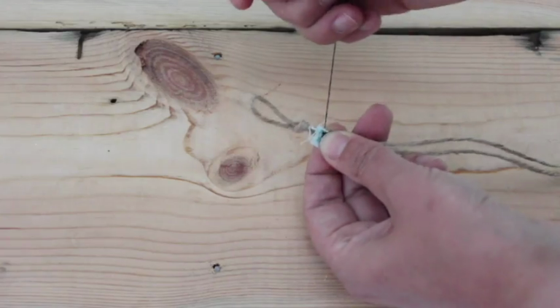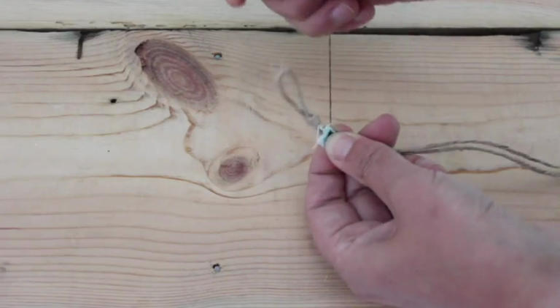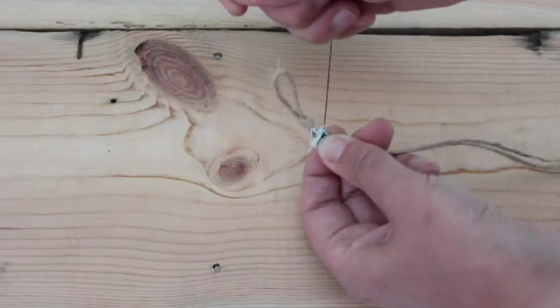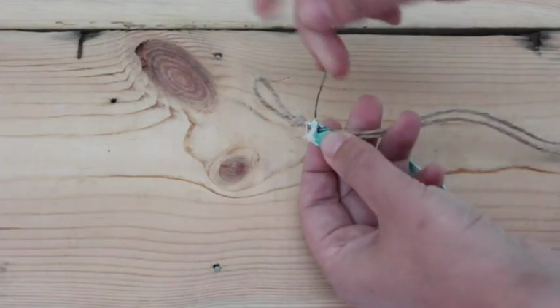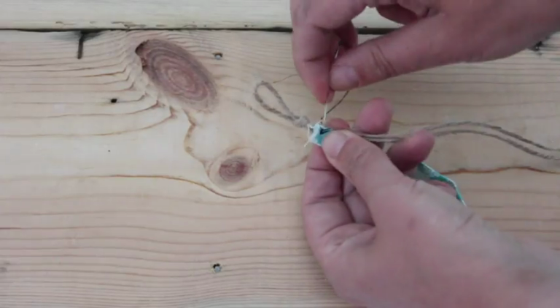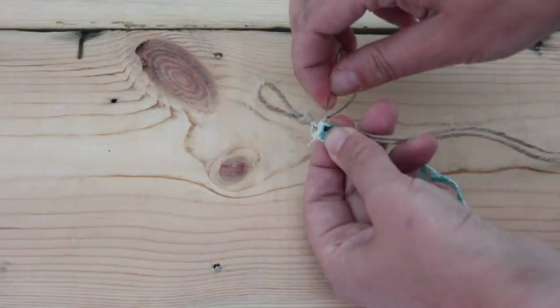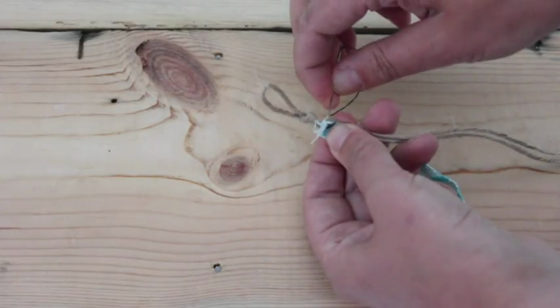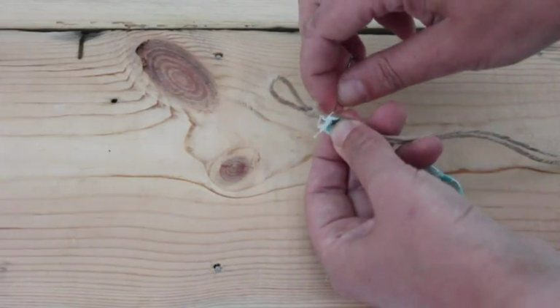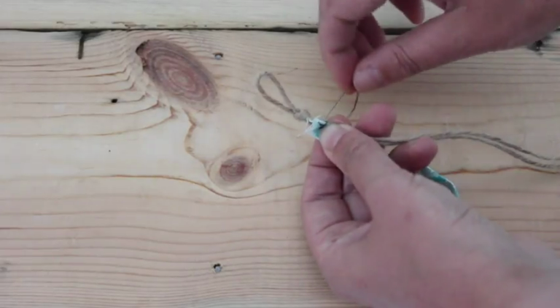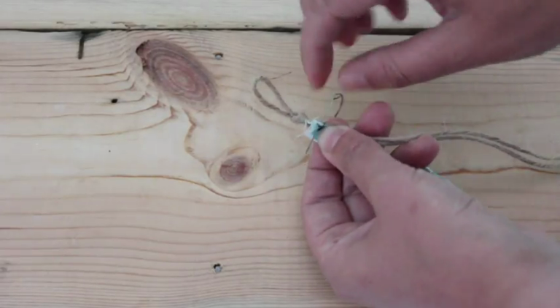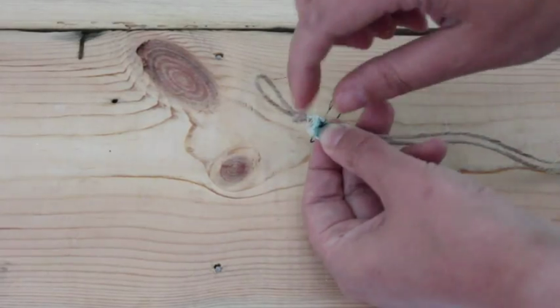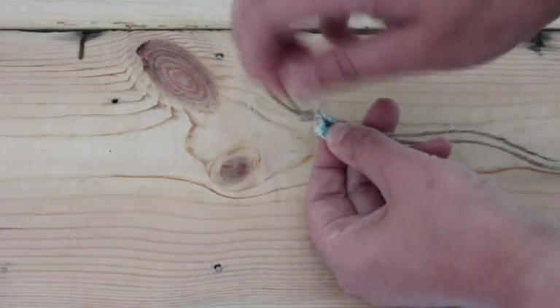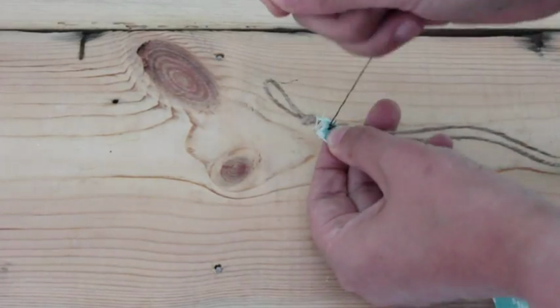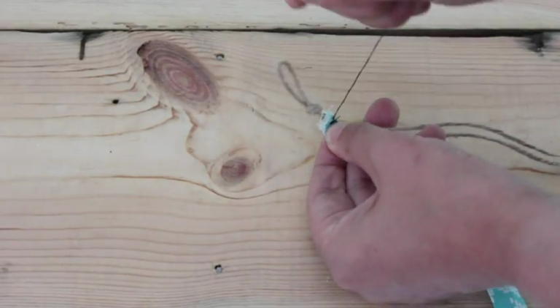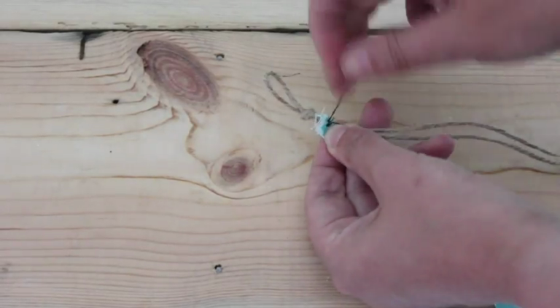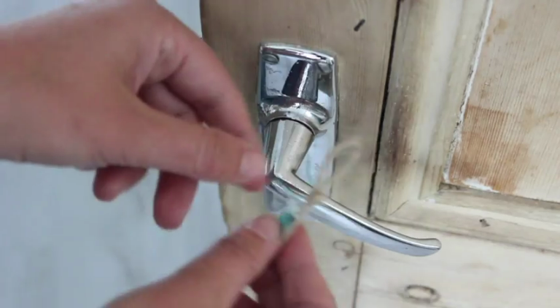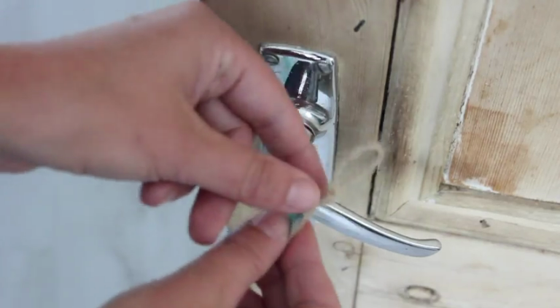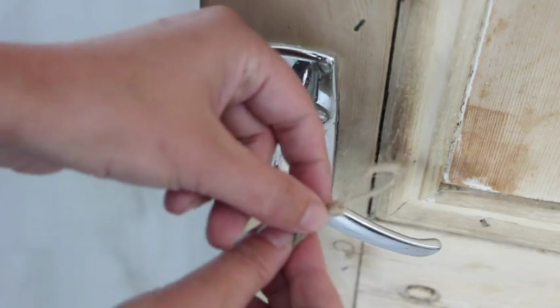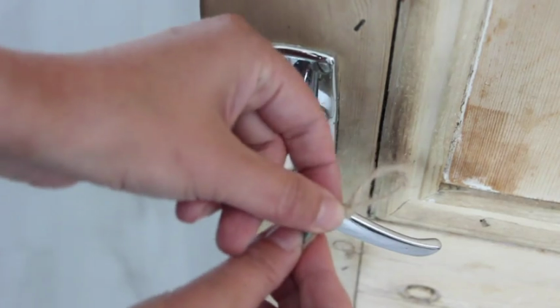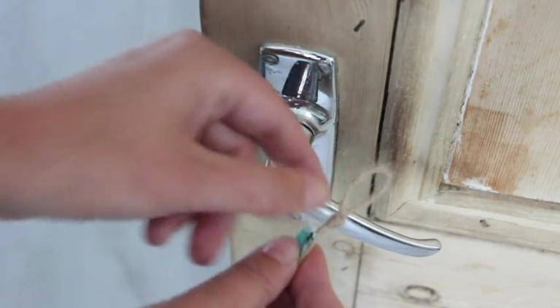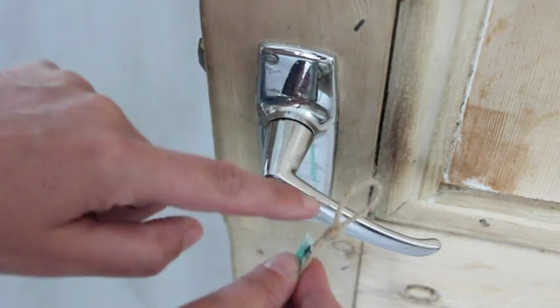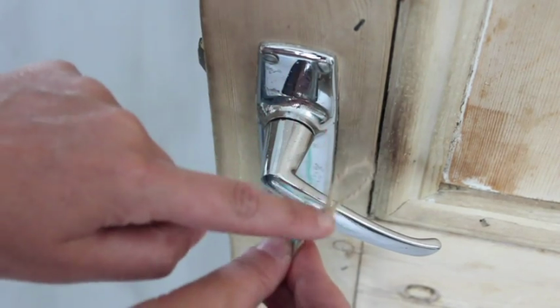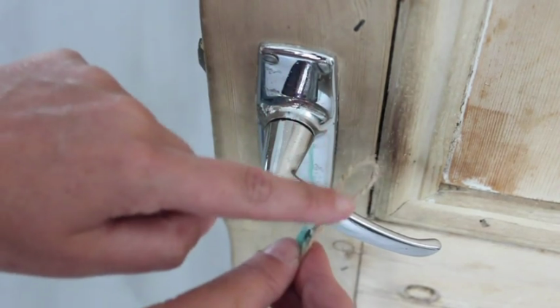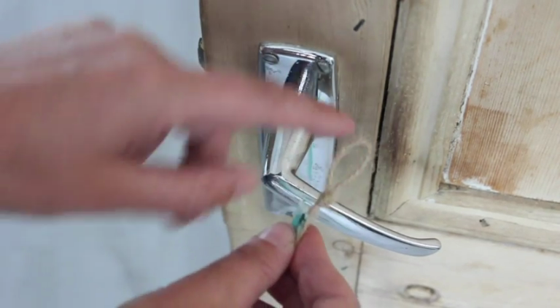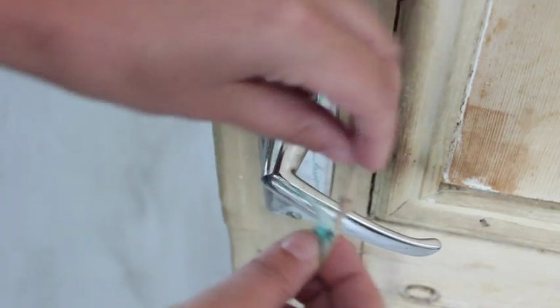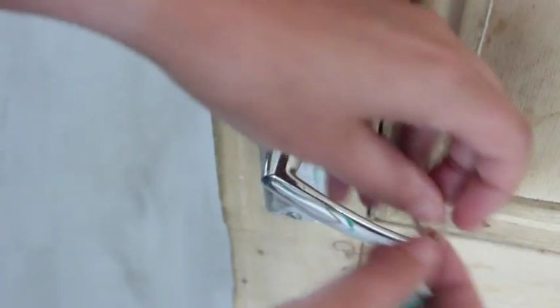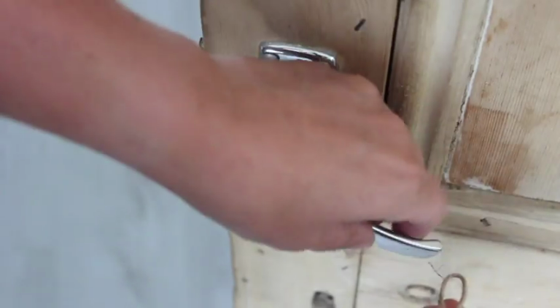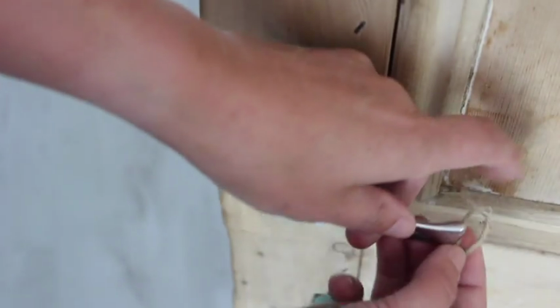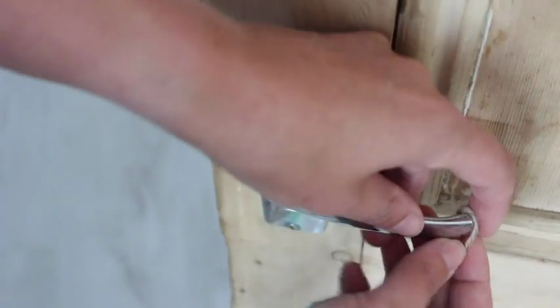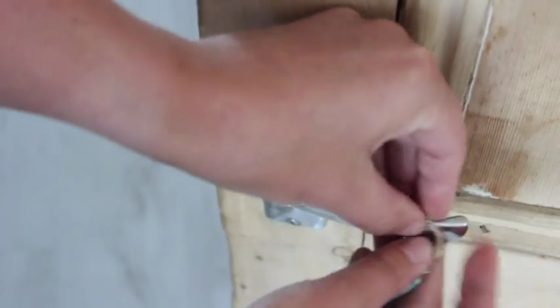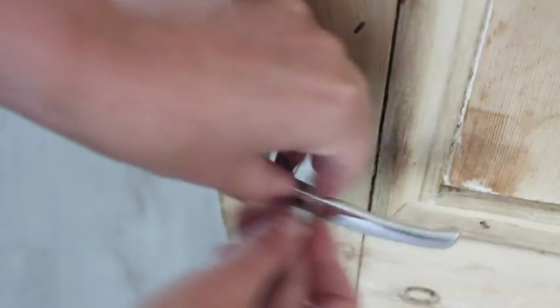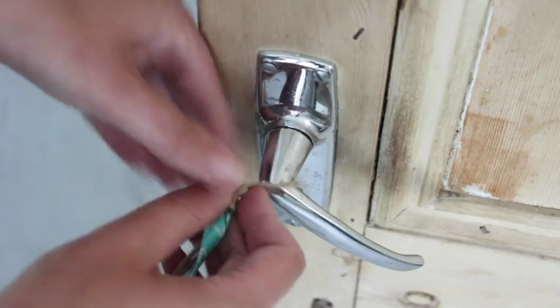With a needle and thread, attach the fabric just underneath the knot you just made. And now comes the twisting part. I find it easy to hook this loop to somewhere, so I'm putting it around my door handle.